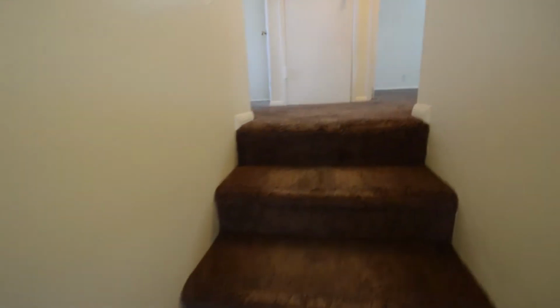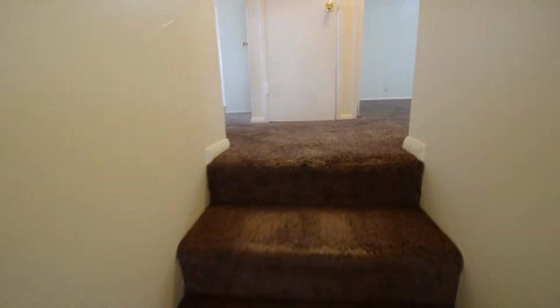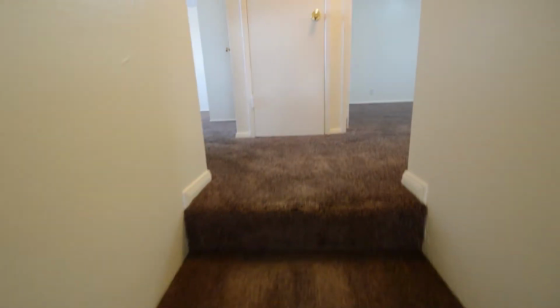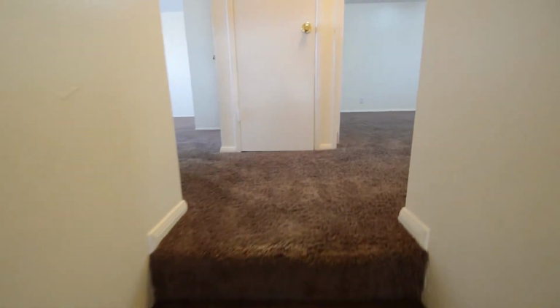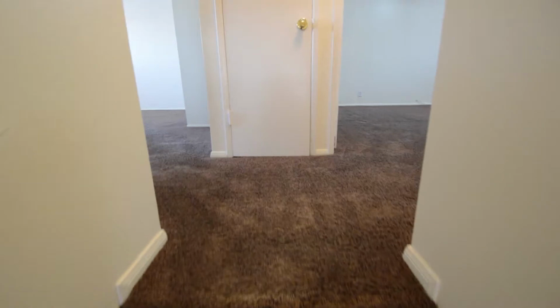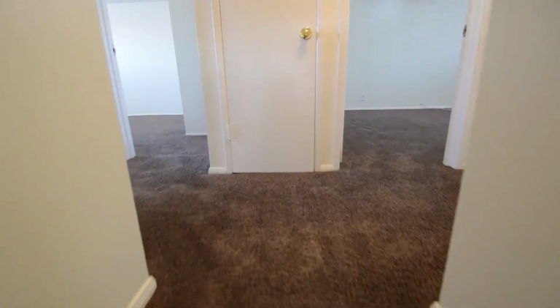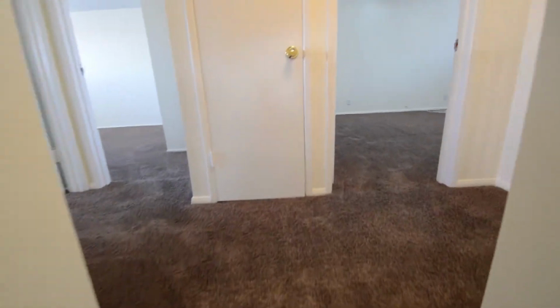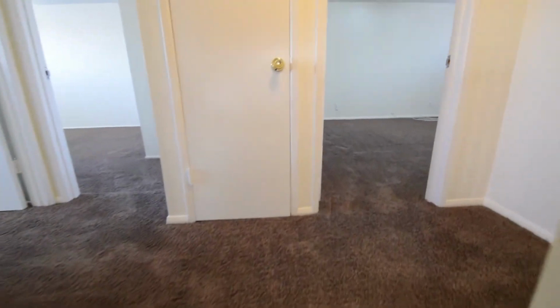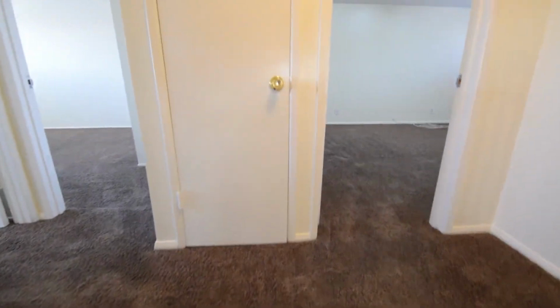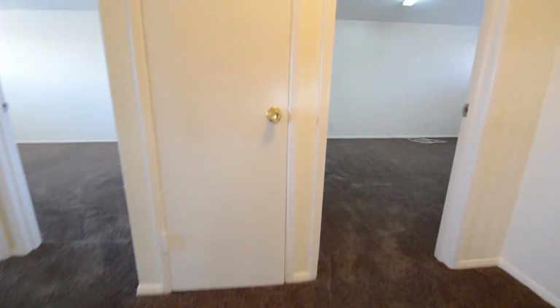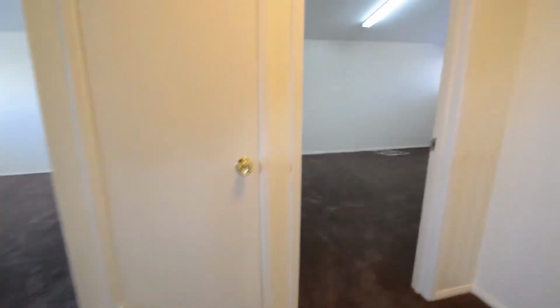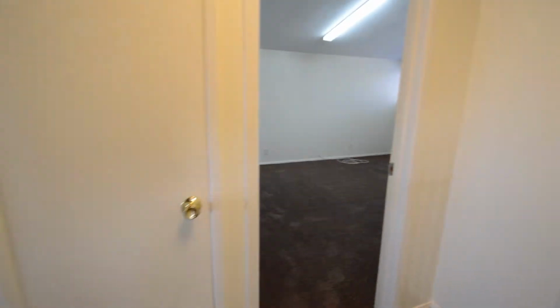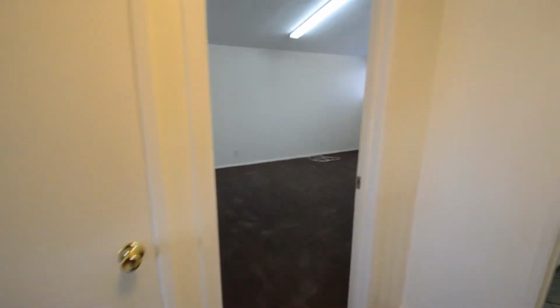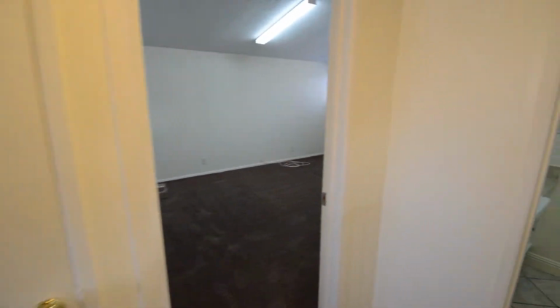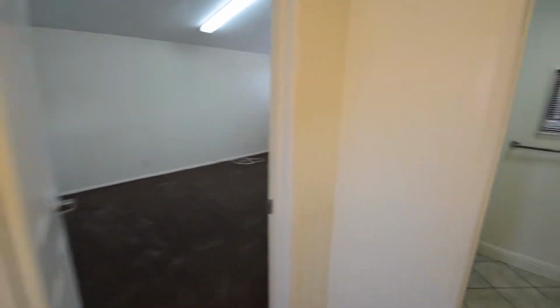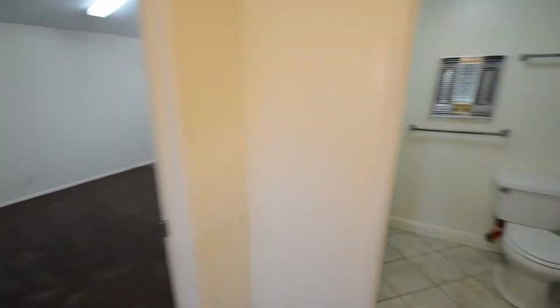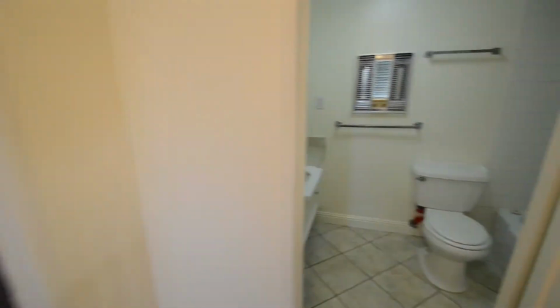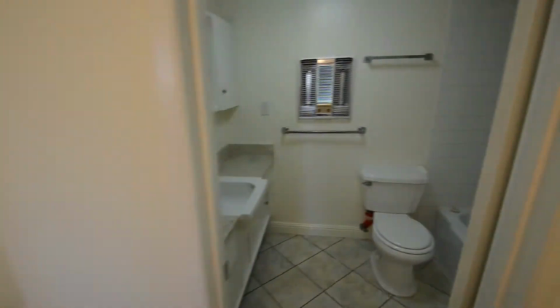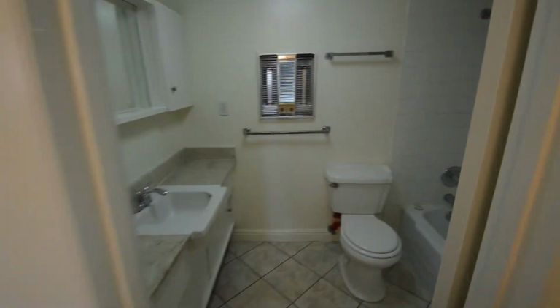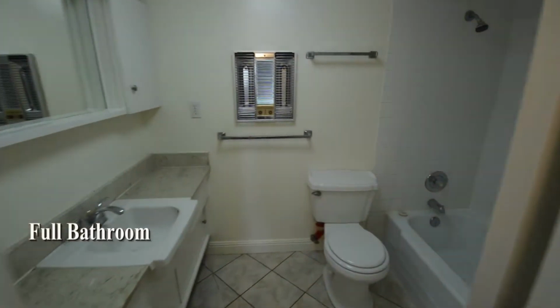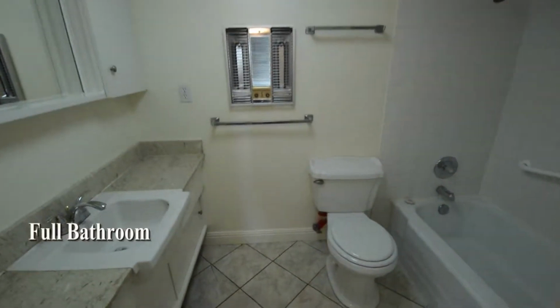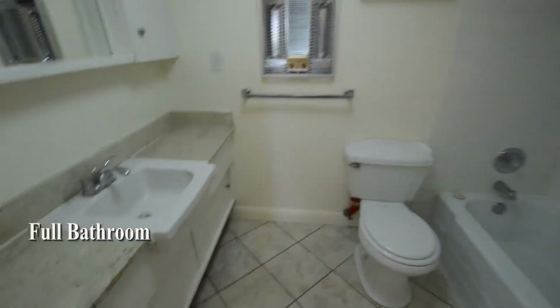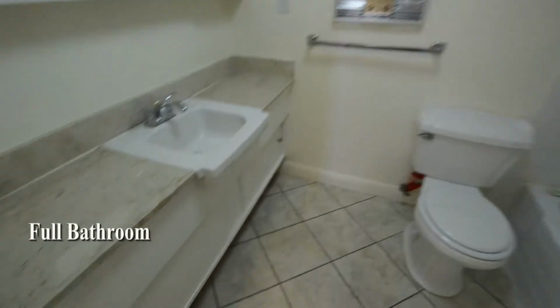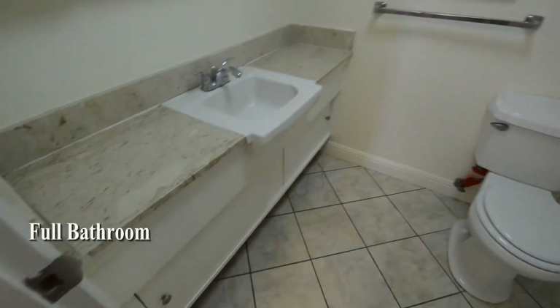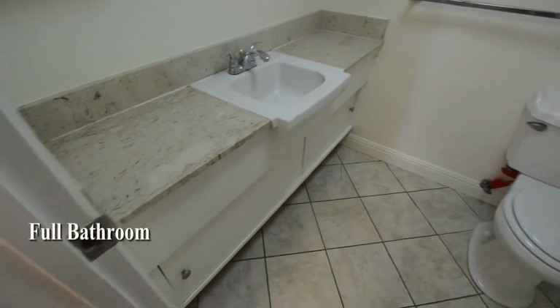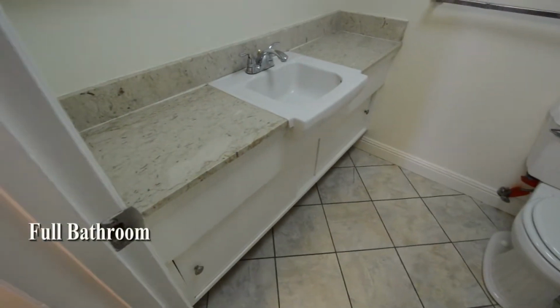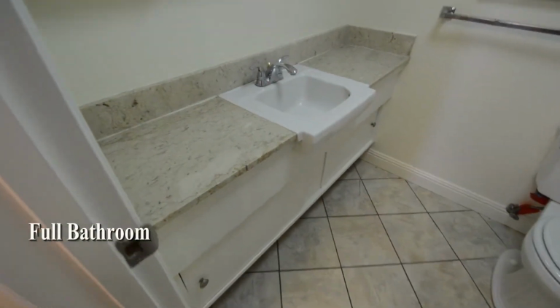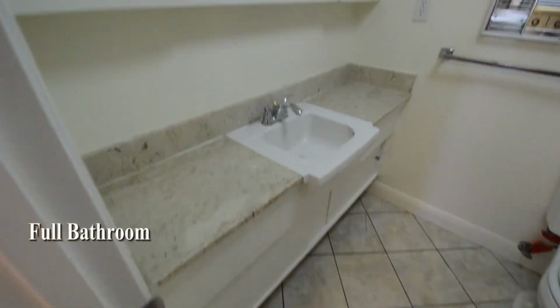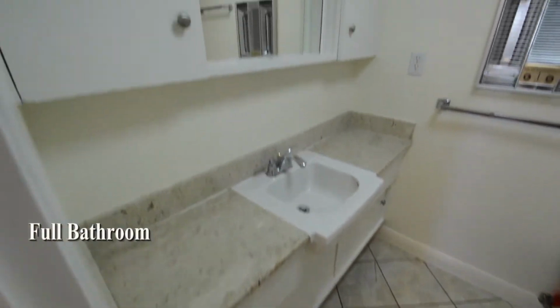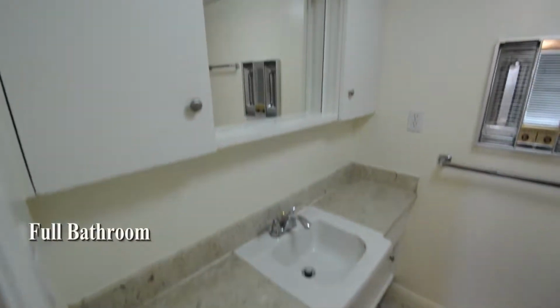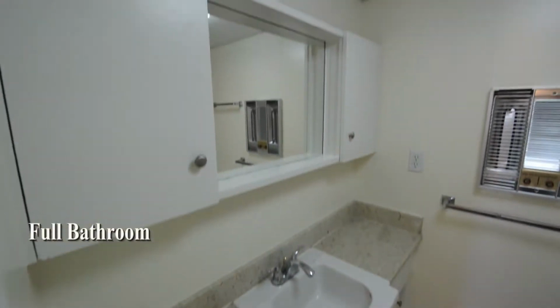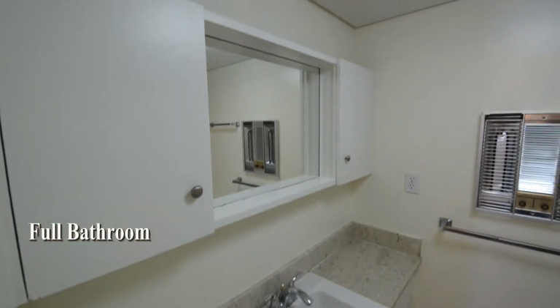The upstairs is carpeted and has three bedrooms and two full bathrooms. The full bathroom has a tile floor and a tub shower combo.